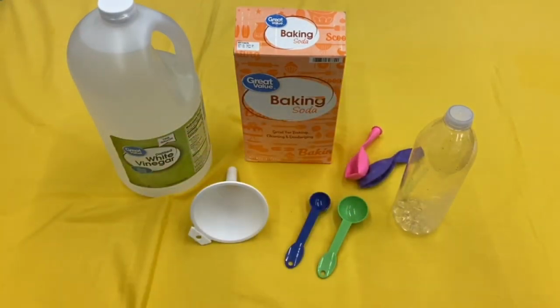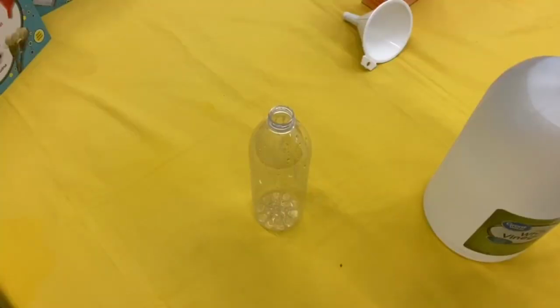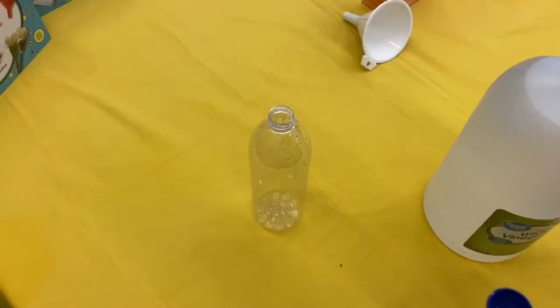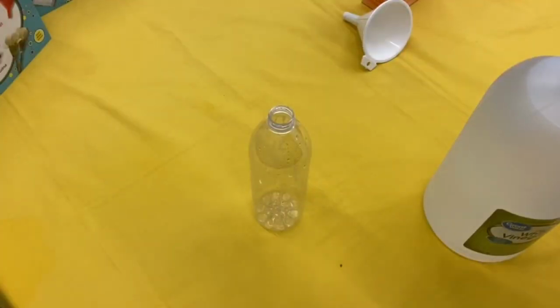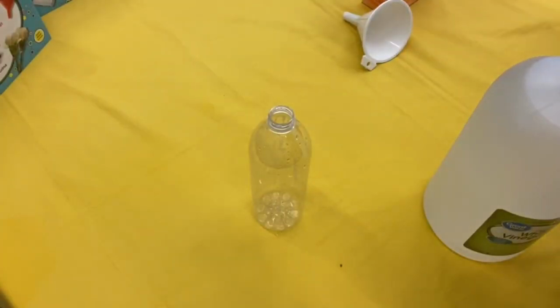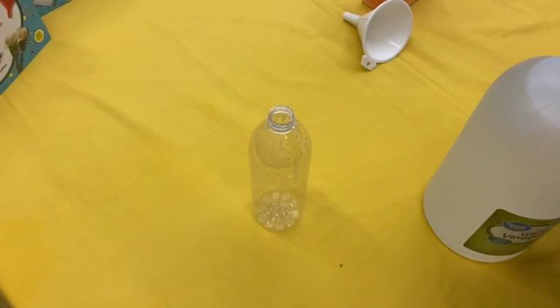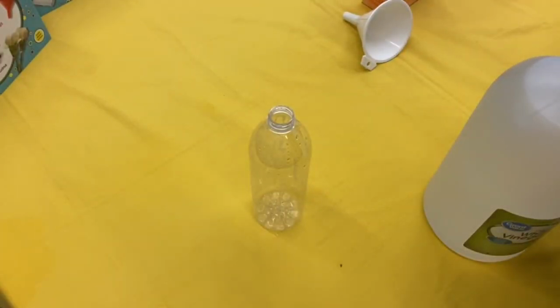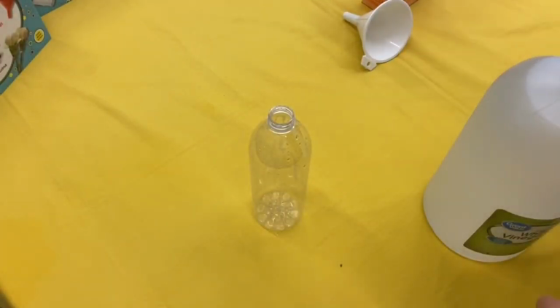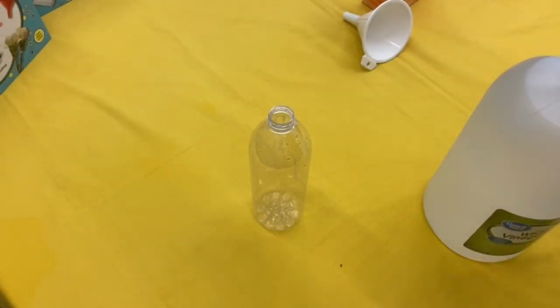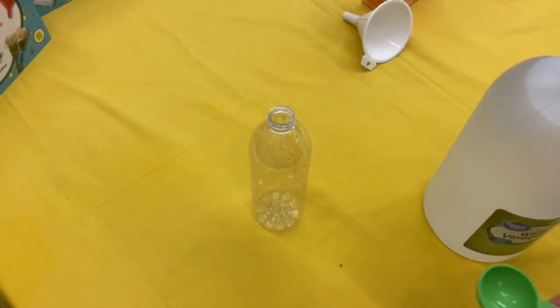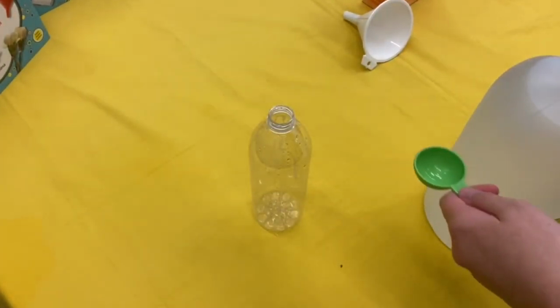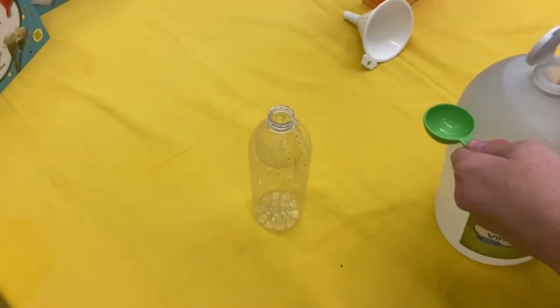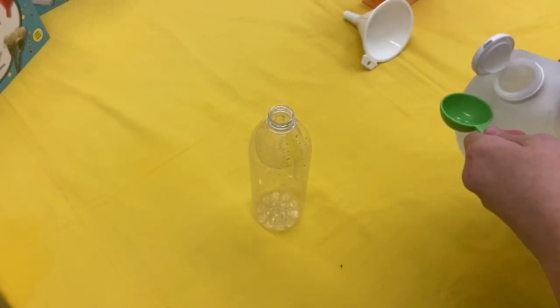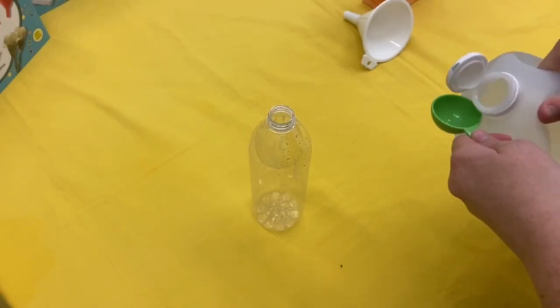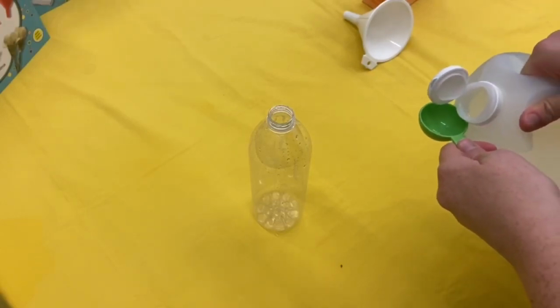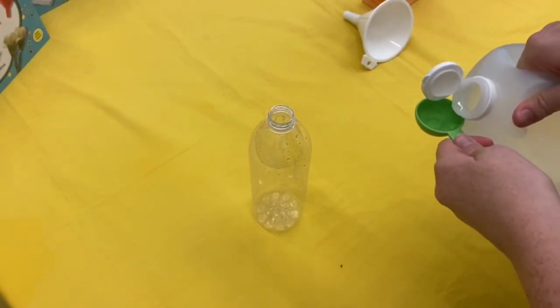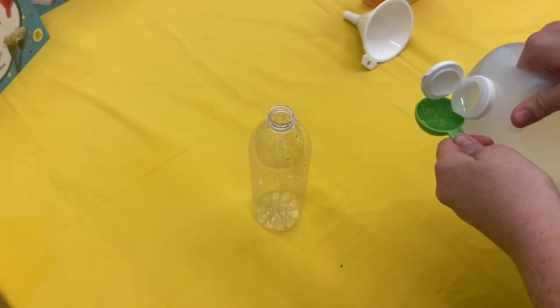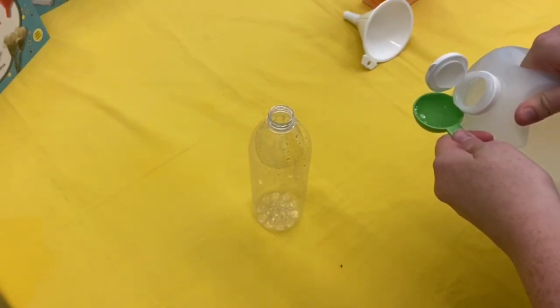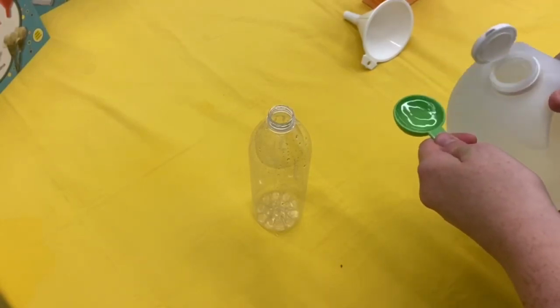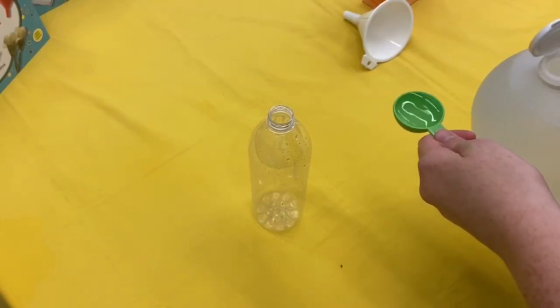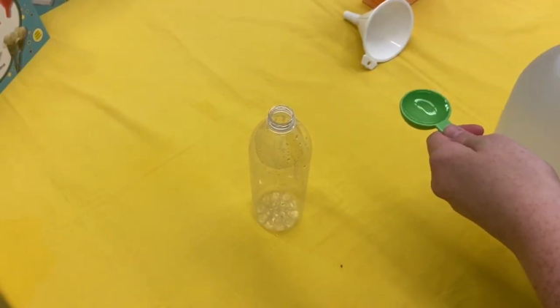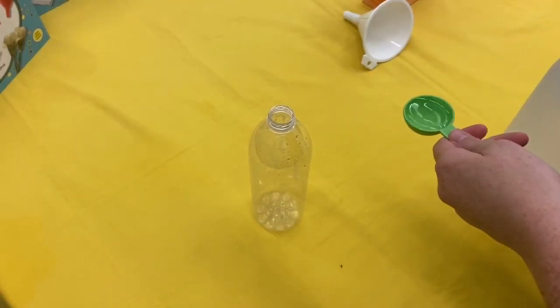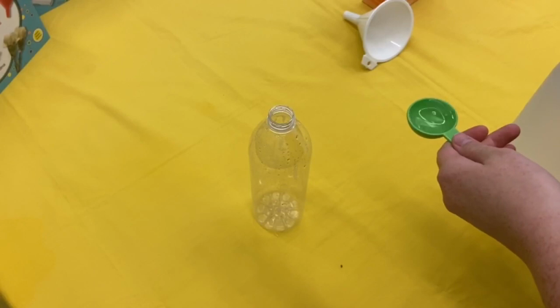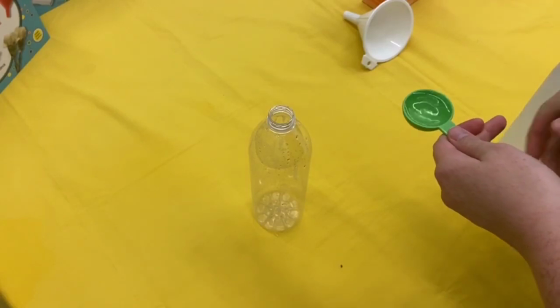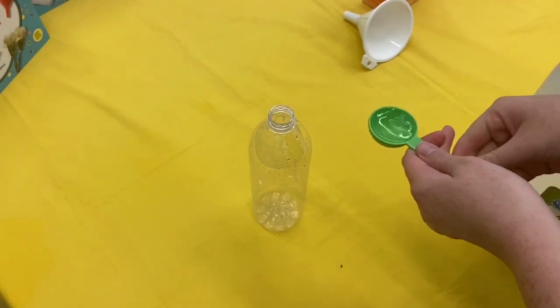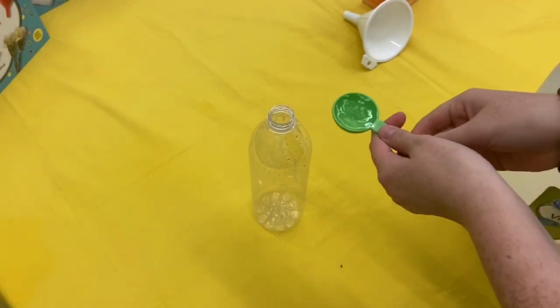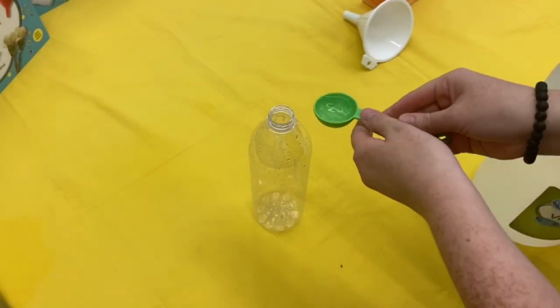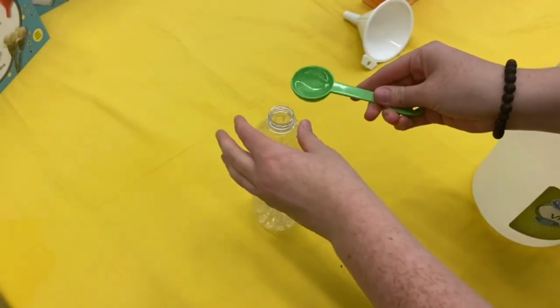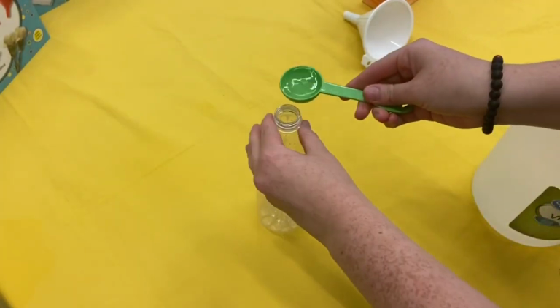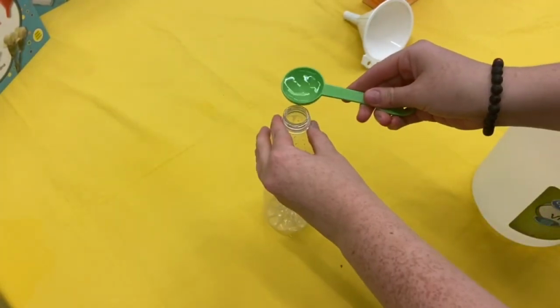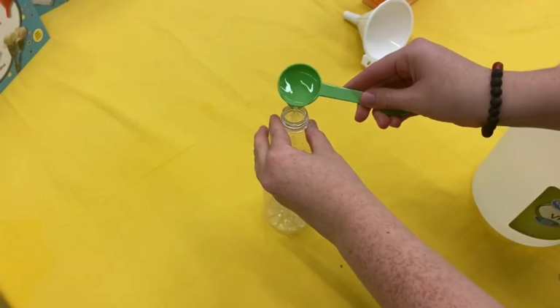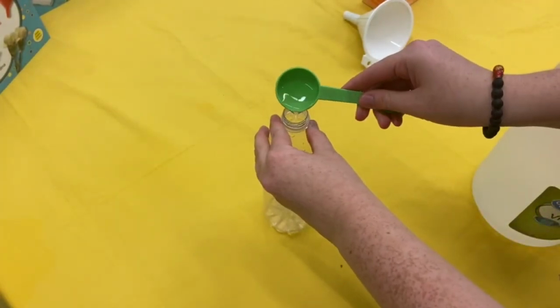First, you will measure one tablespoon of white vinegar. You'll pour this tablespoon of white vinegar into your empty water bottle.